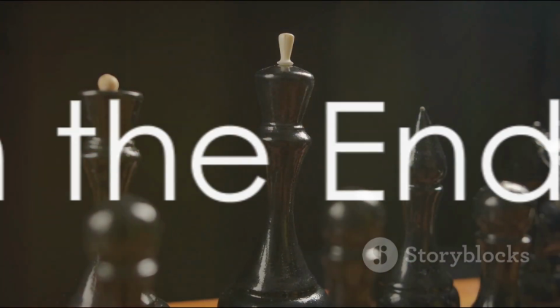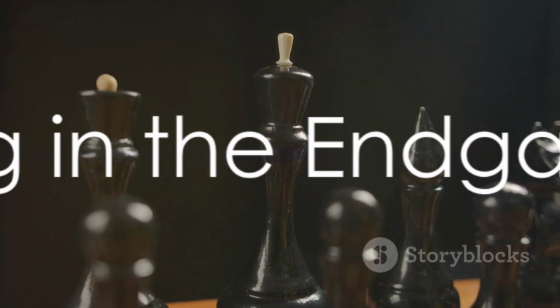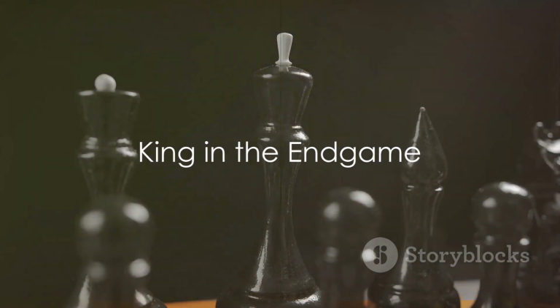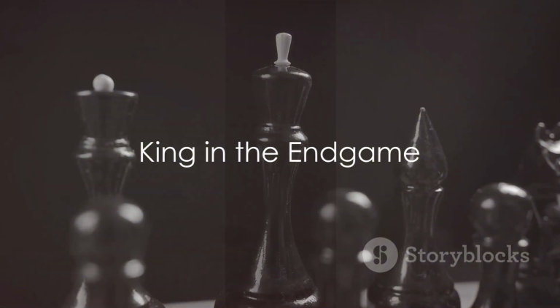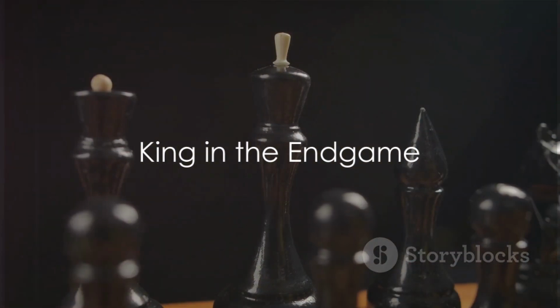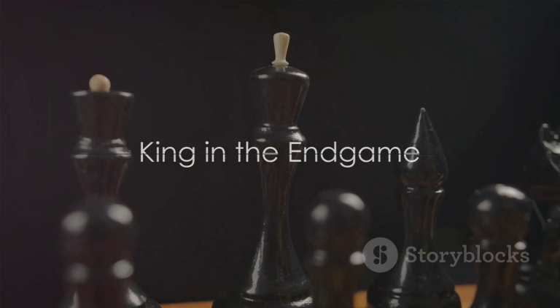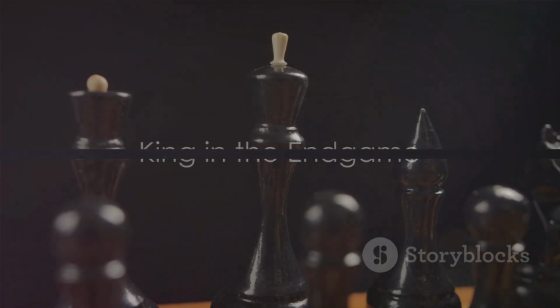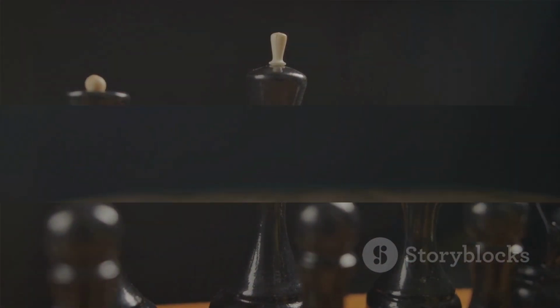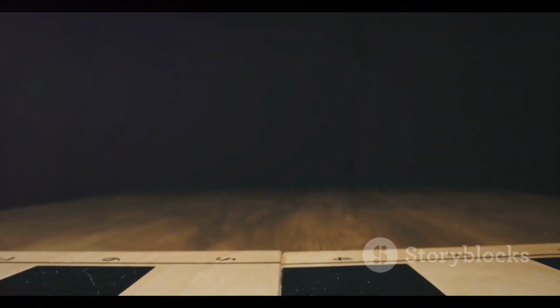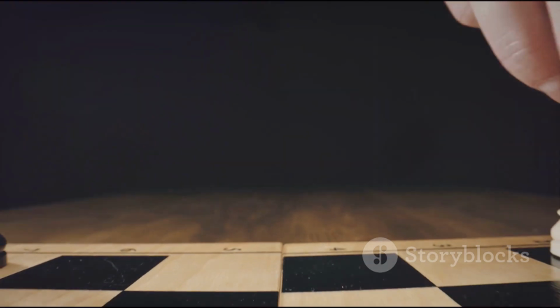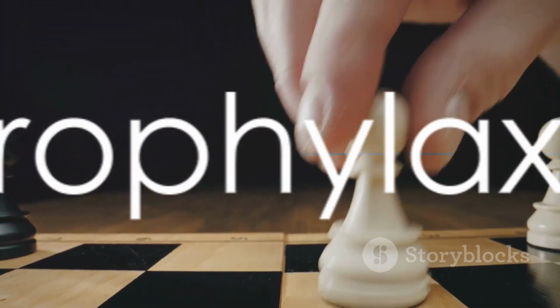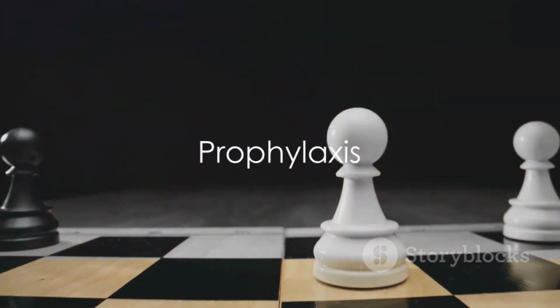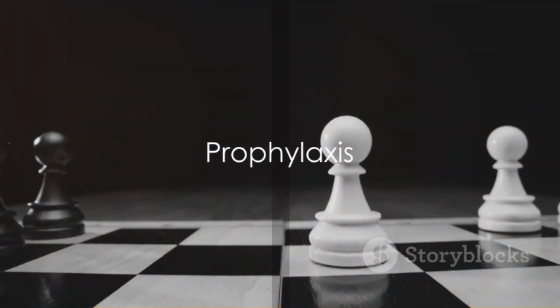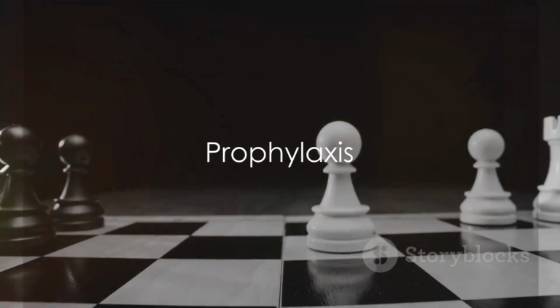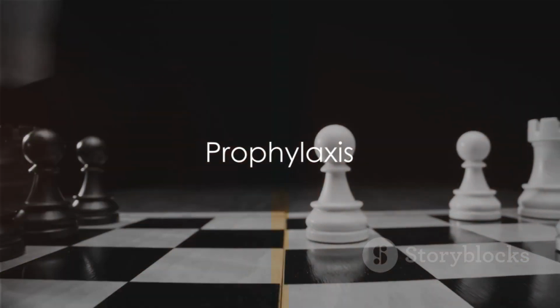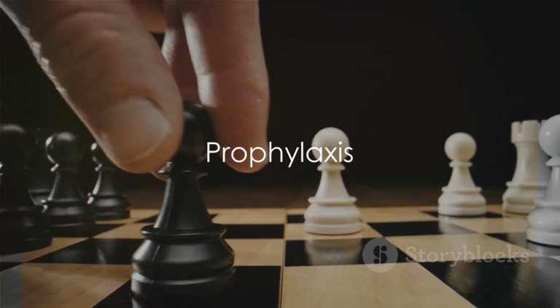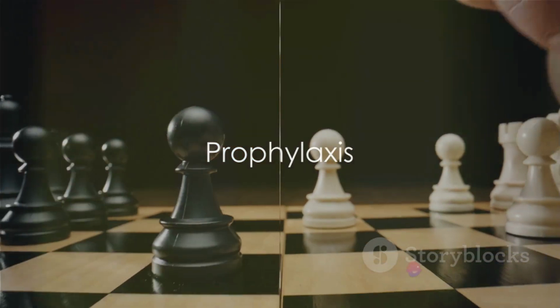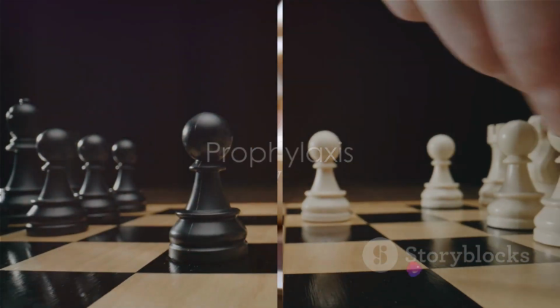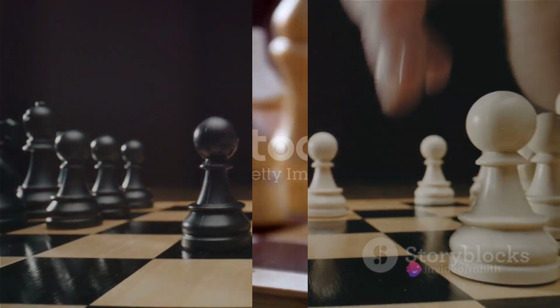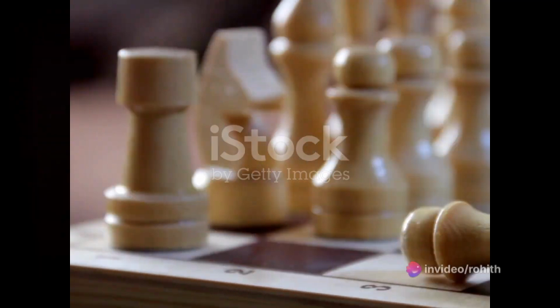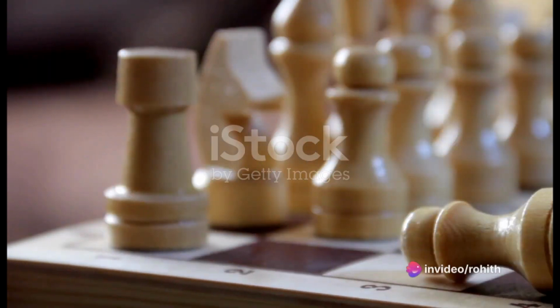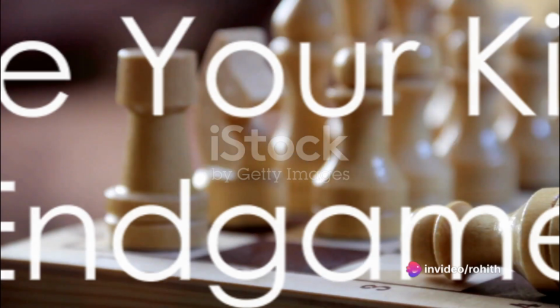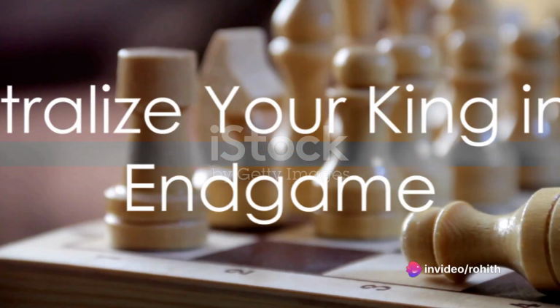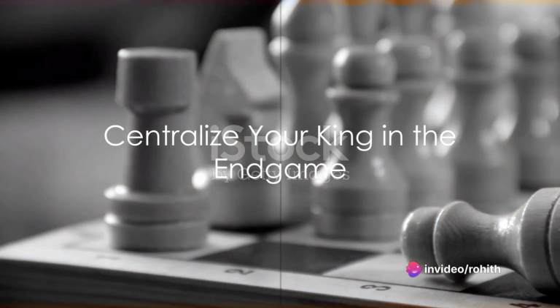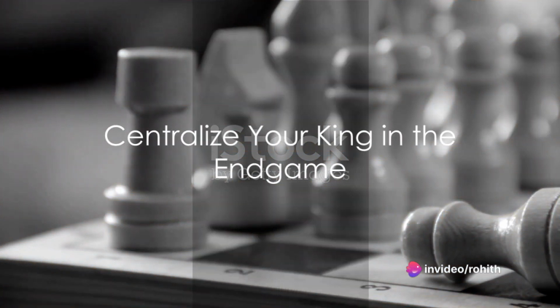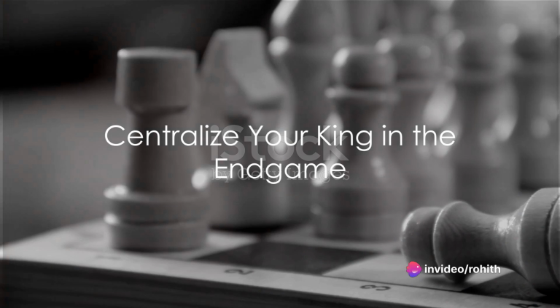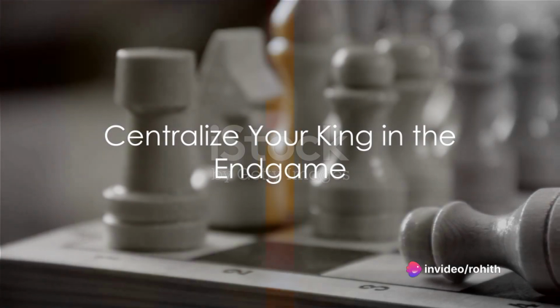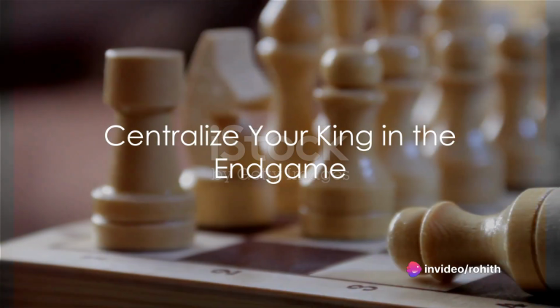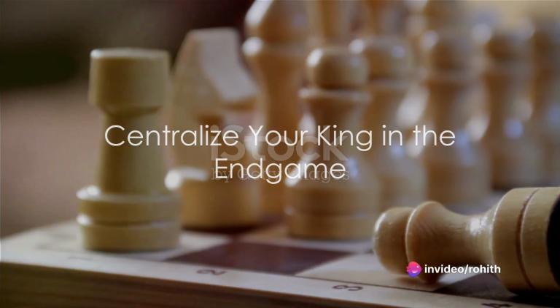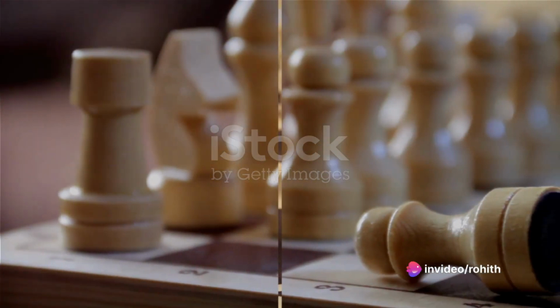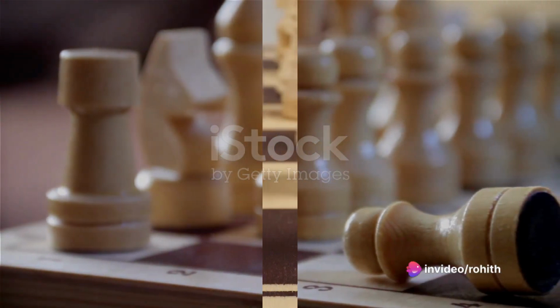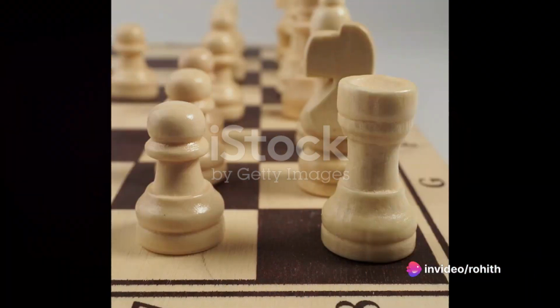In the endgame, bring your king in actively. Use prophylaxis to prevent your opponent's plans before they can execute them. Centralize your king in the endgame, as the king becomes a powerful piece at that stage.